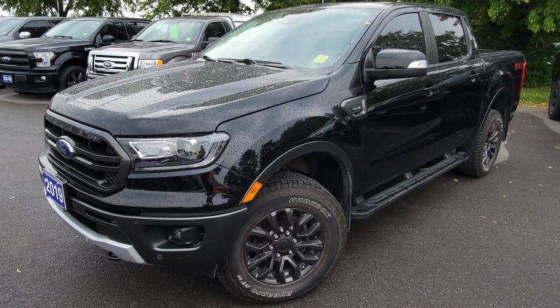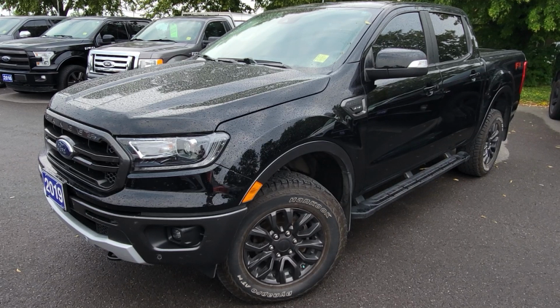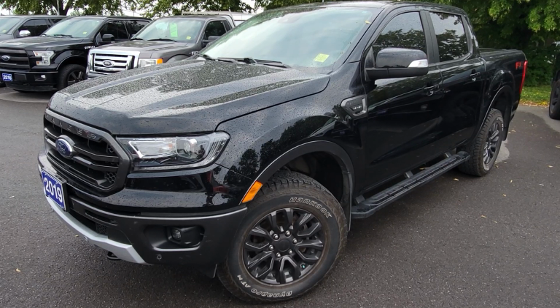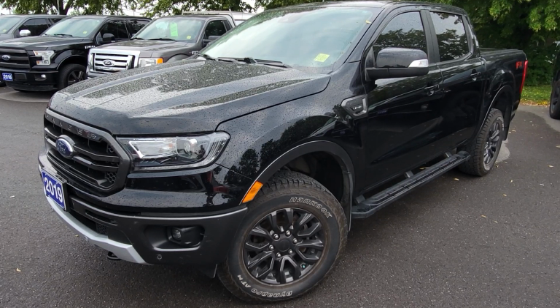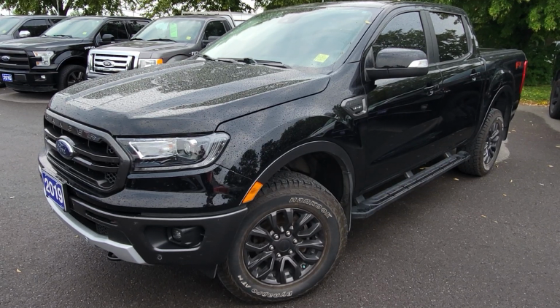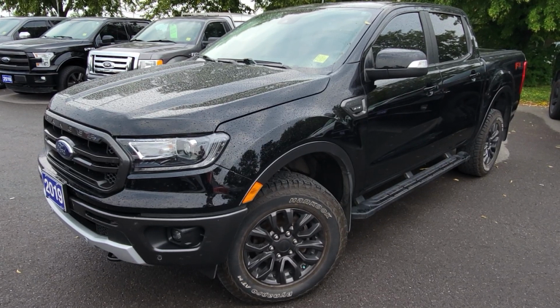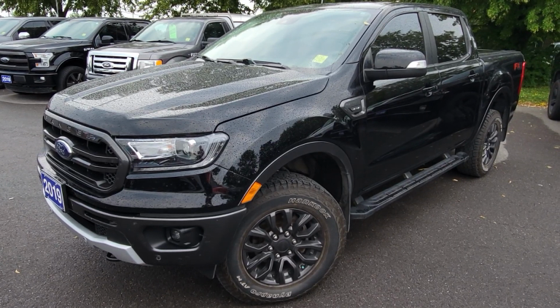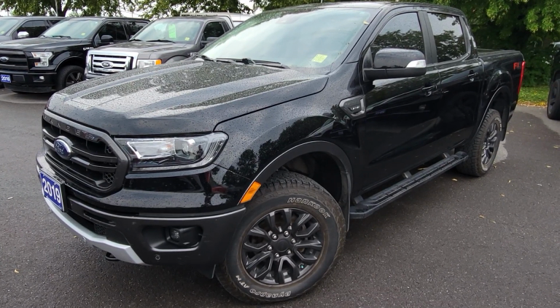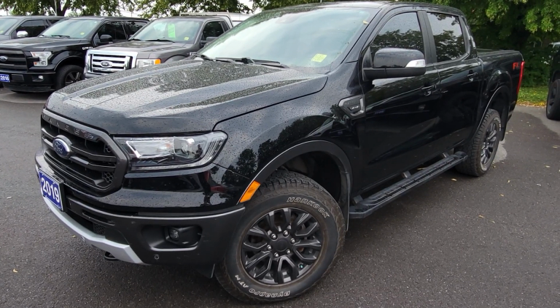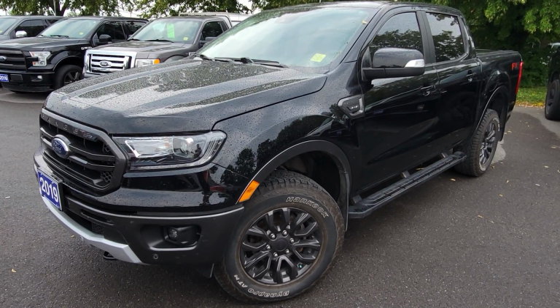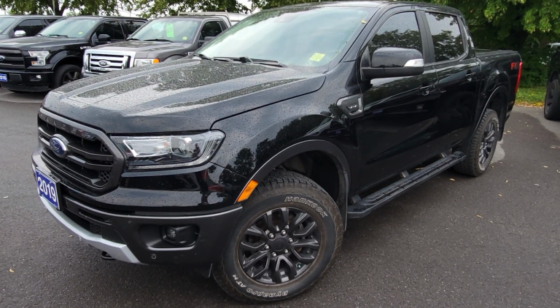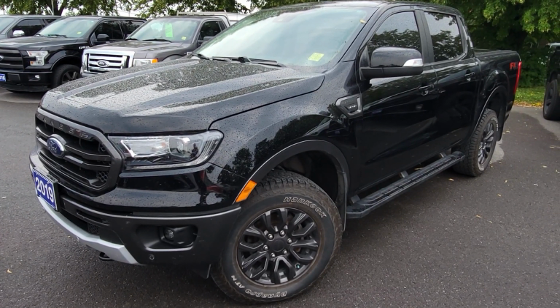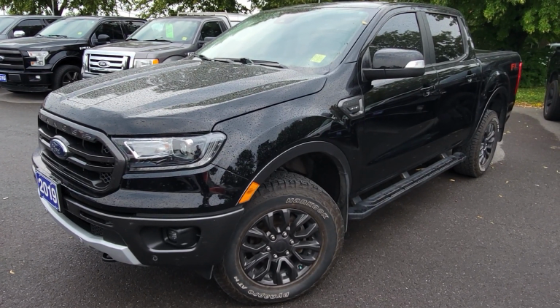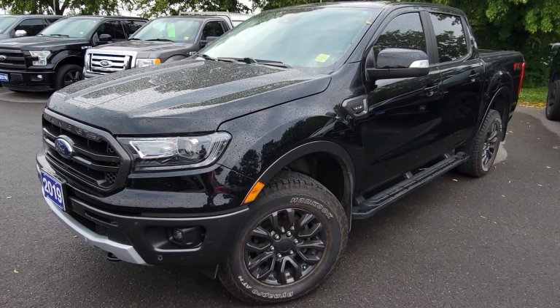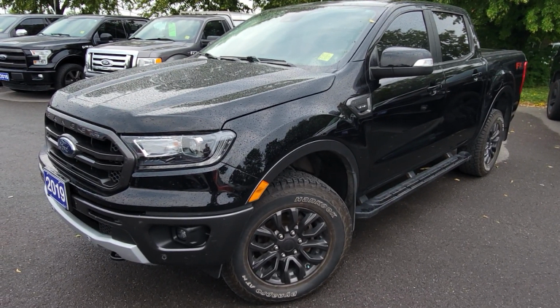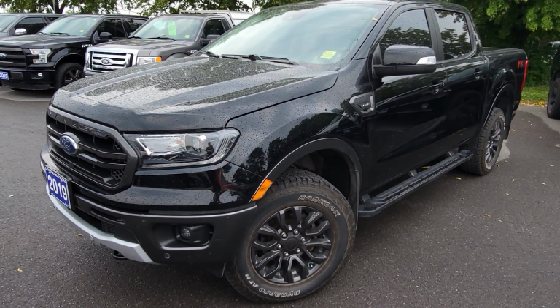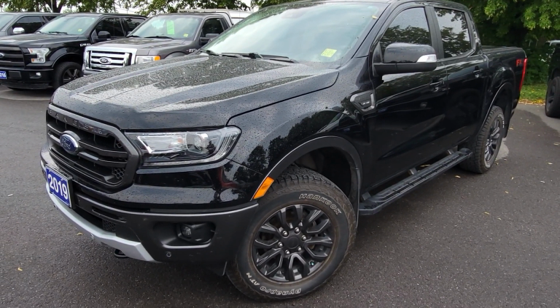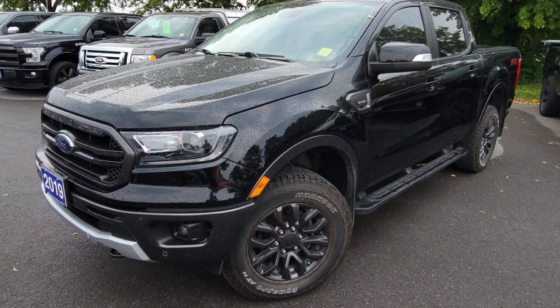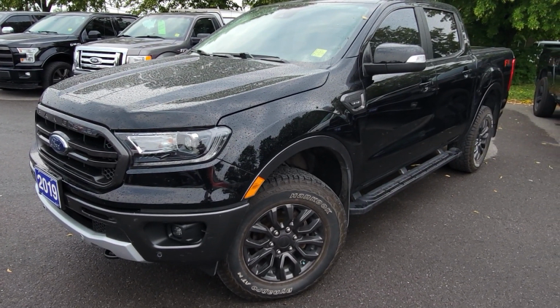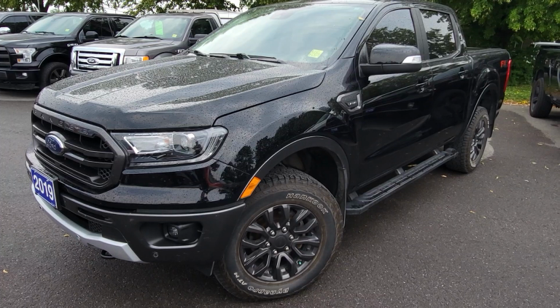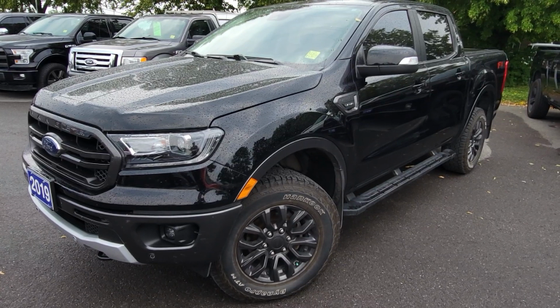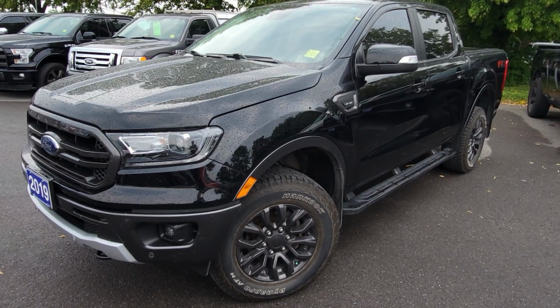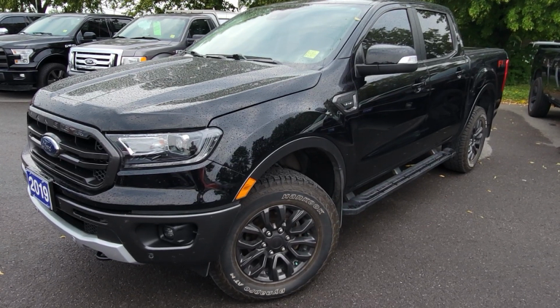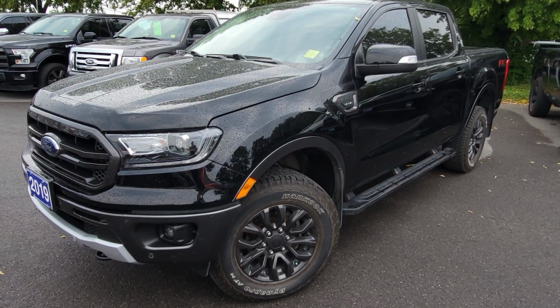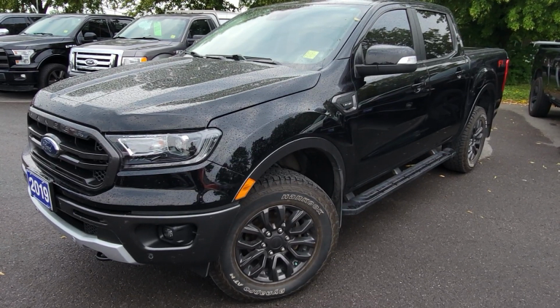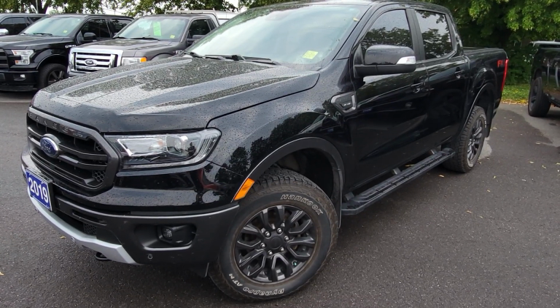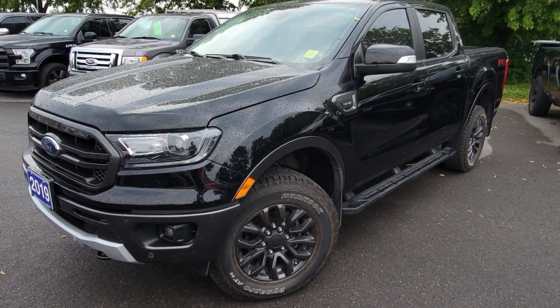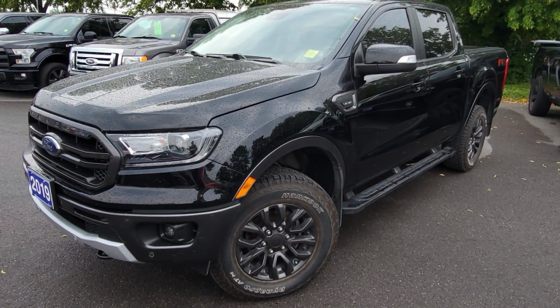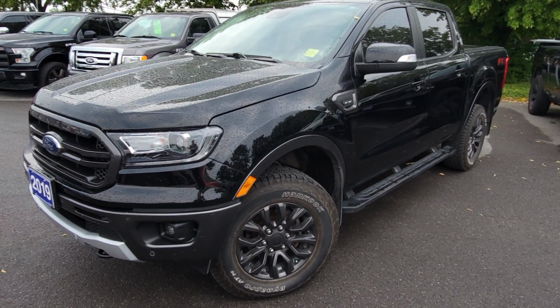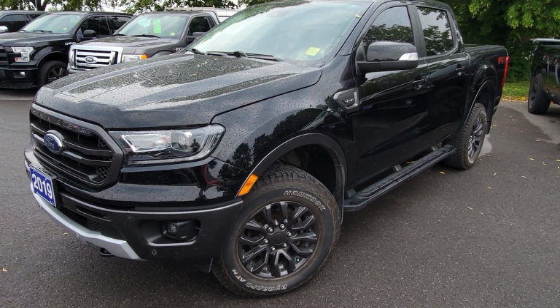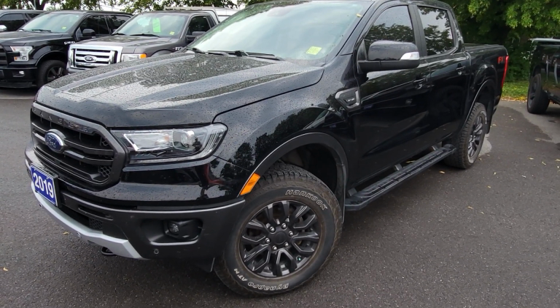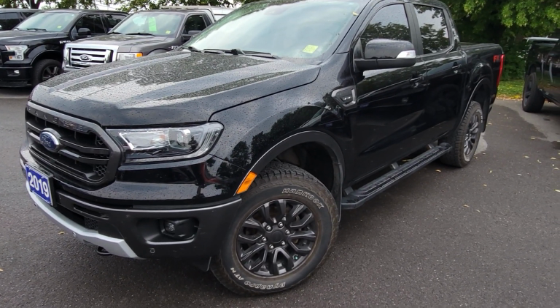Hi there, it's Greg from Braden 4. Just want to thank you for your interest in our 2019 Lariat Ranger. This is a sport model.